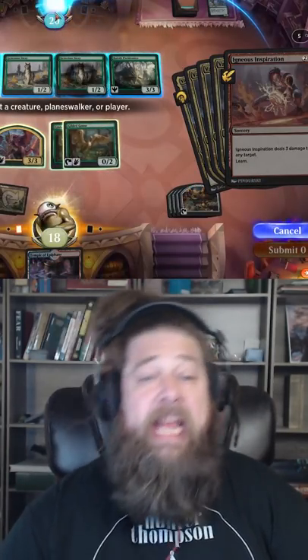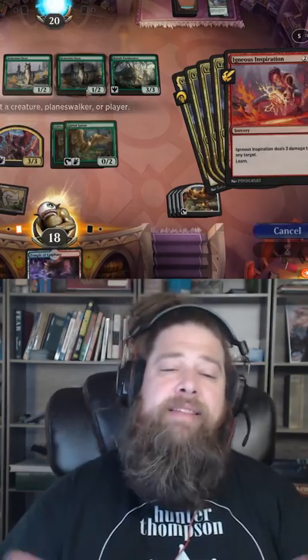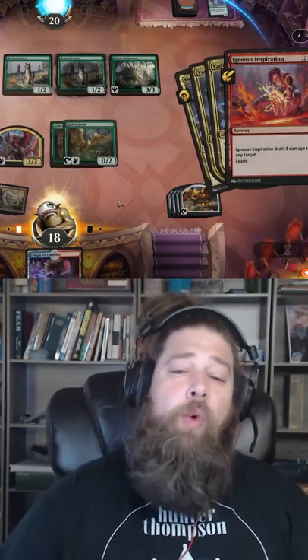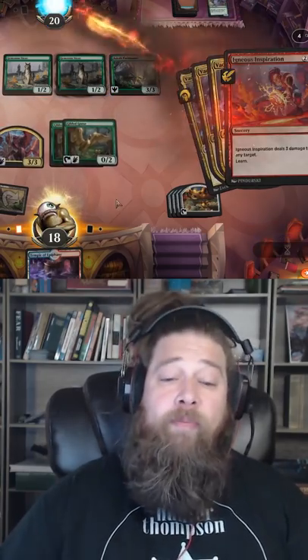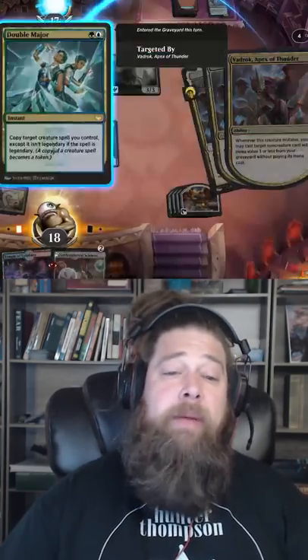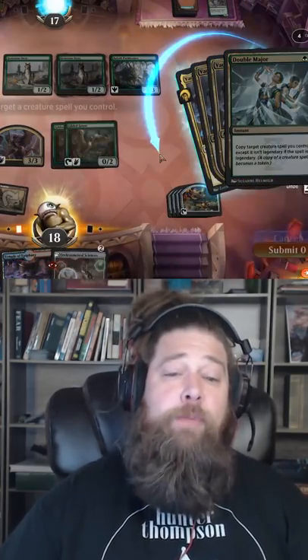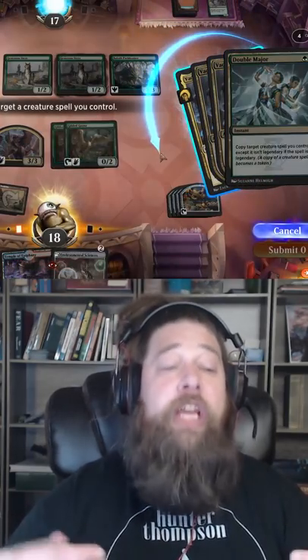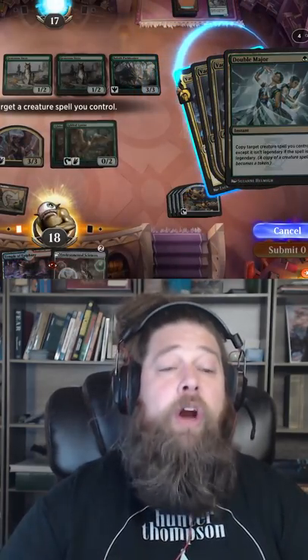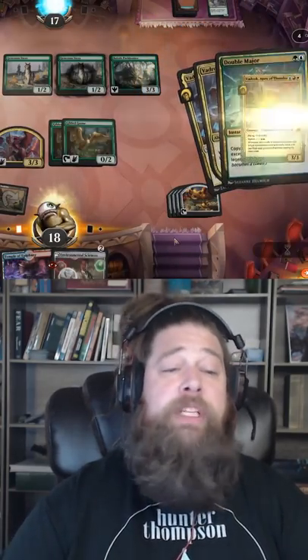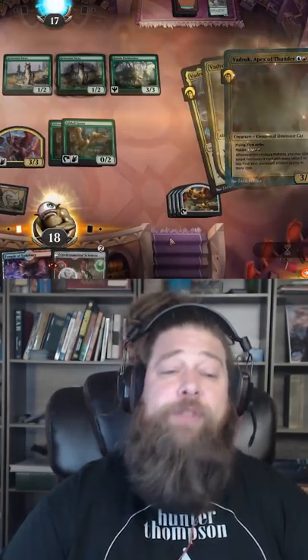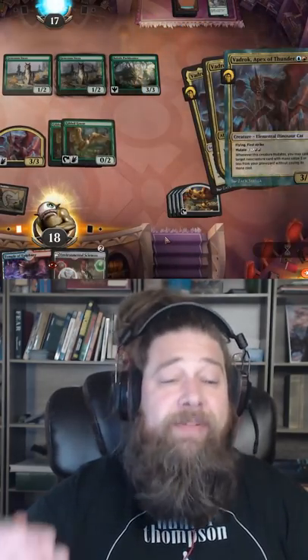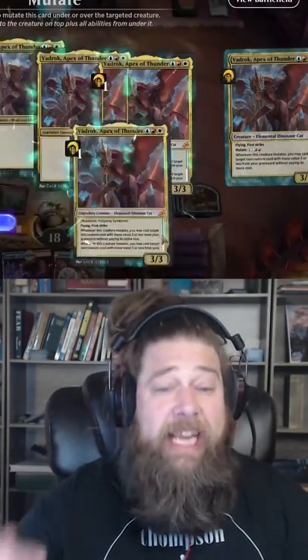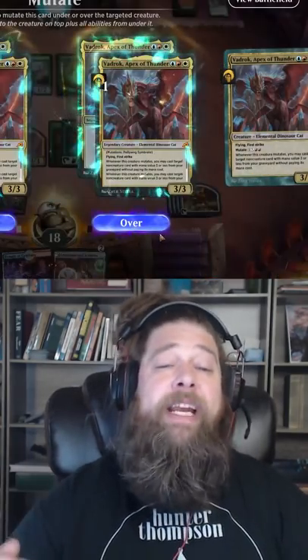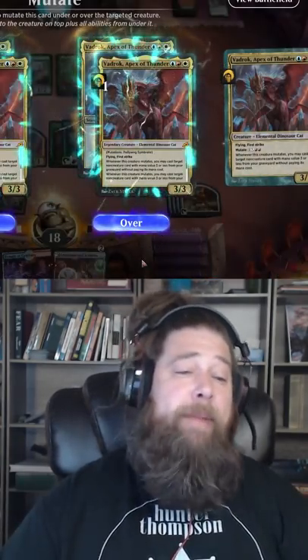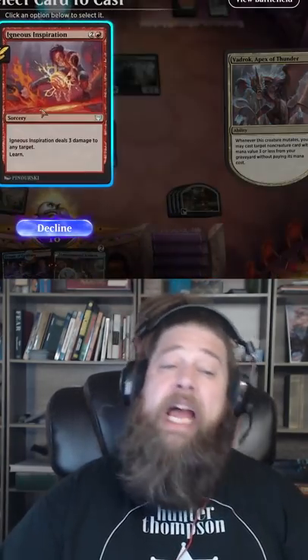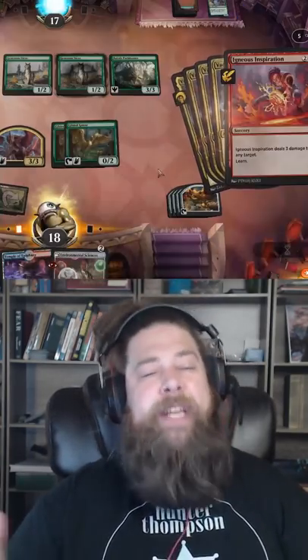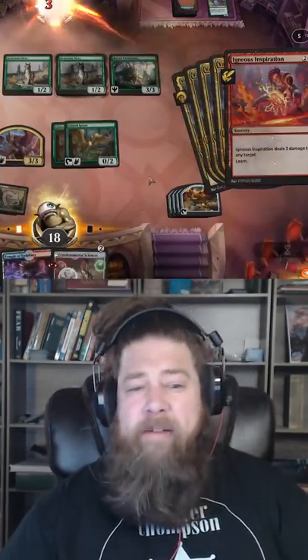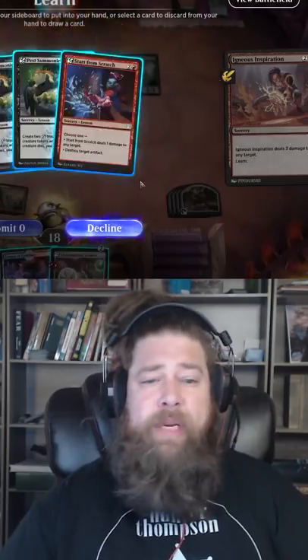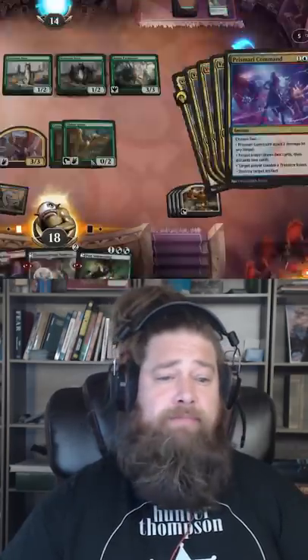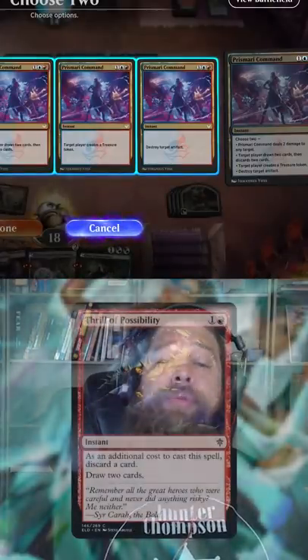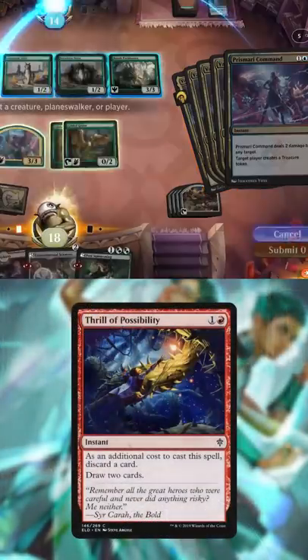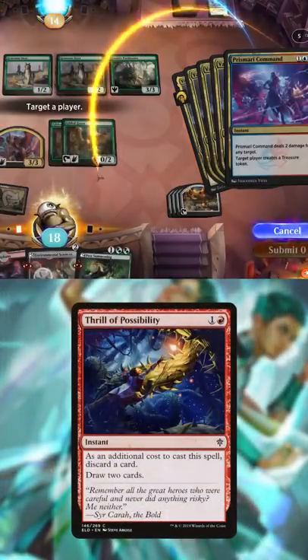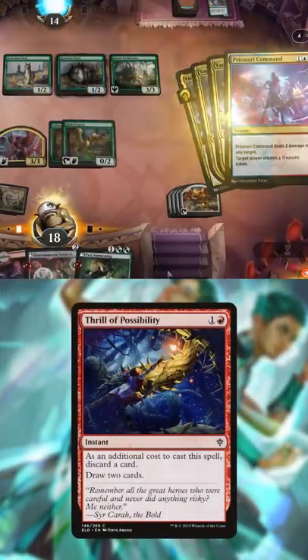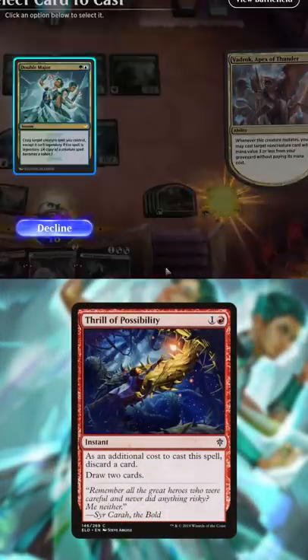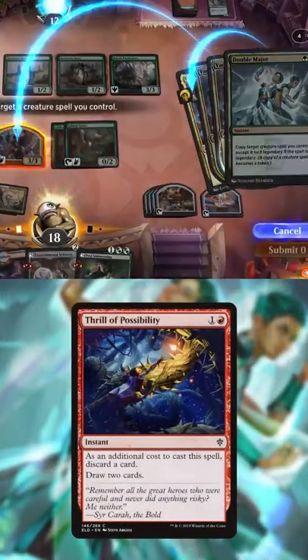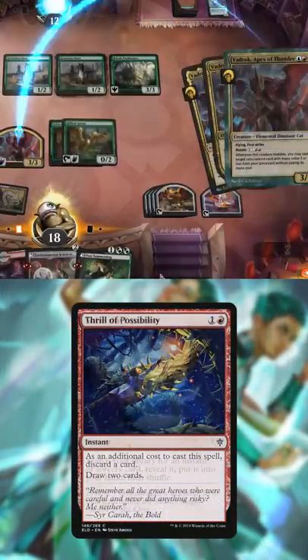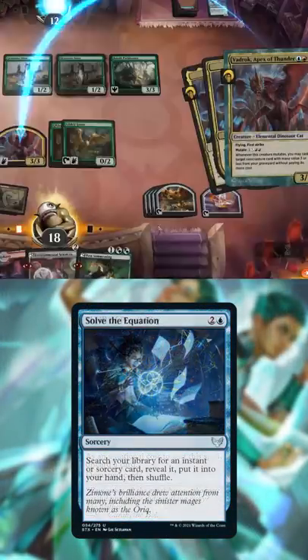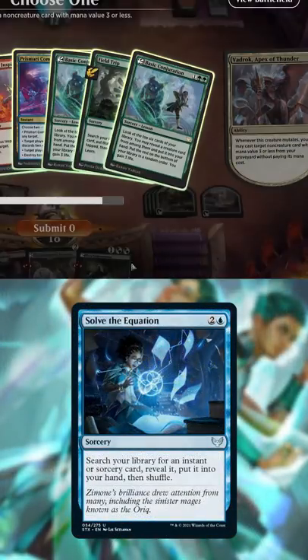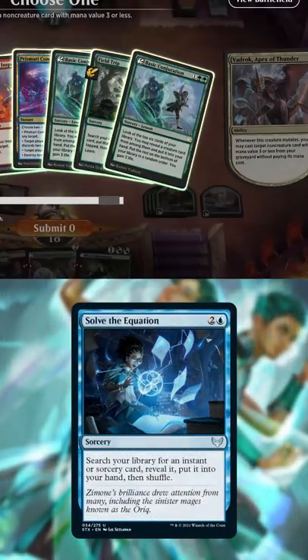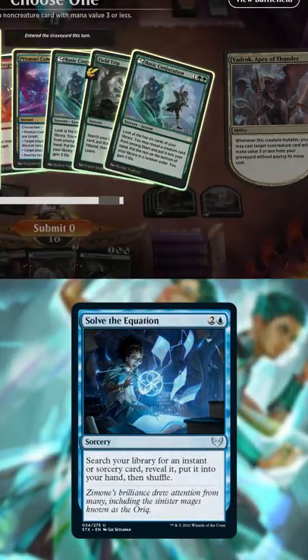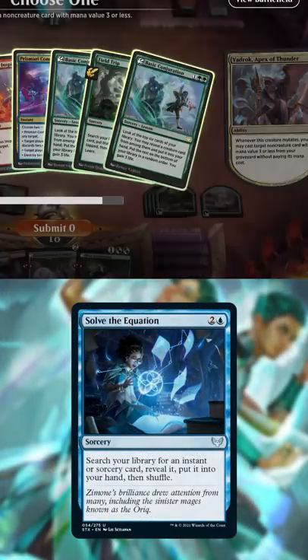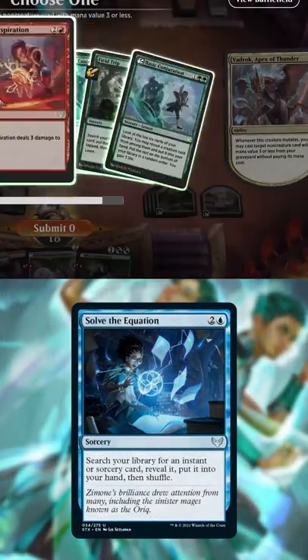The second will hopefully be a burn spell to go to our opponent's face, which gives us infinite damage. If we don't have burn, we can loot through our entire deck with Thrill of Possibility, or tutor everything up with Solve the Equation.